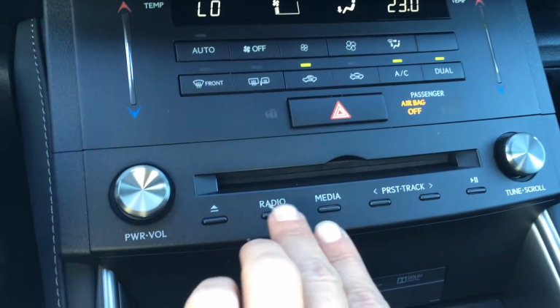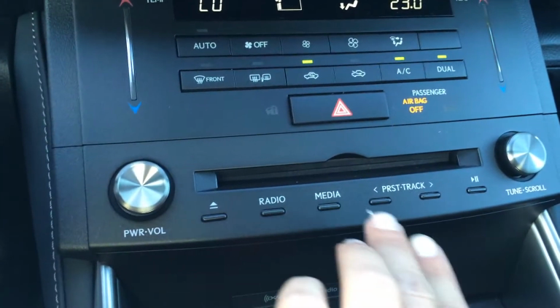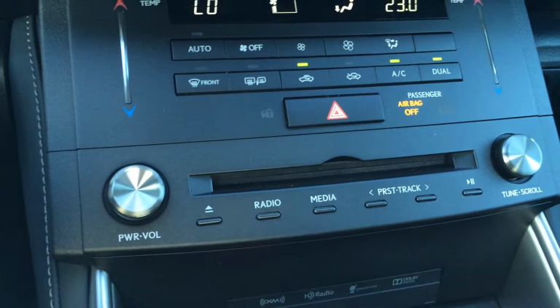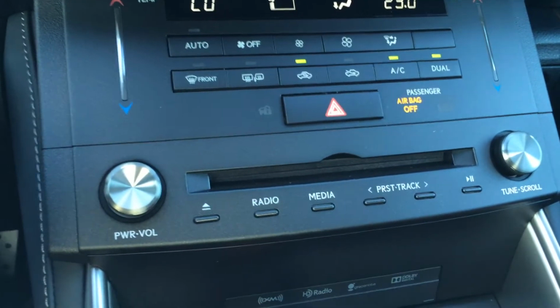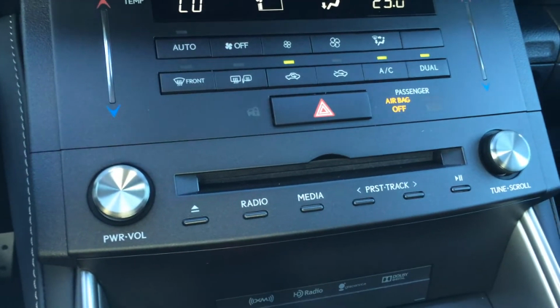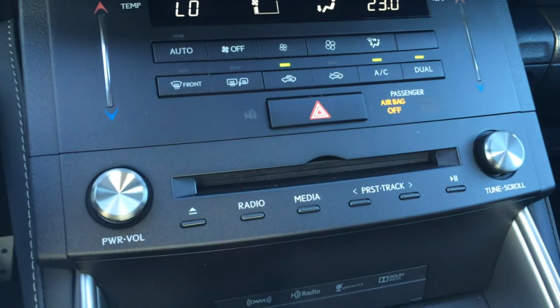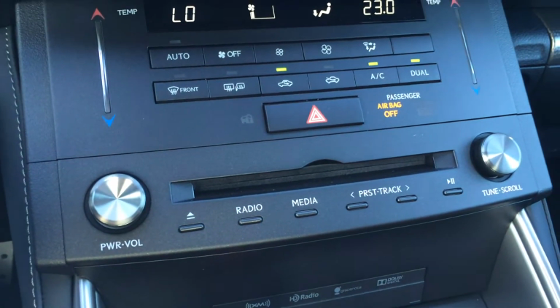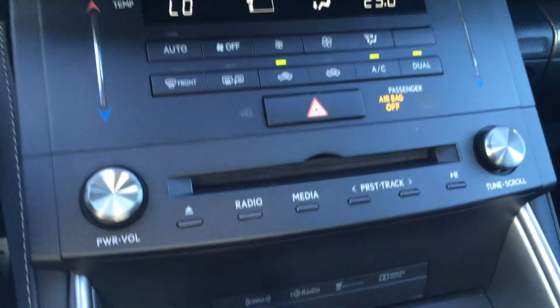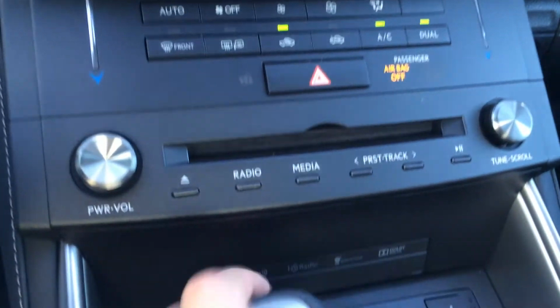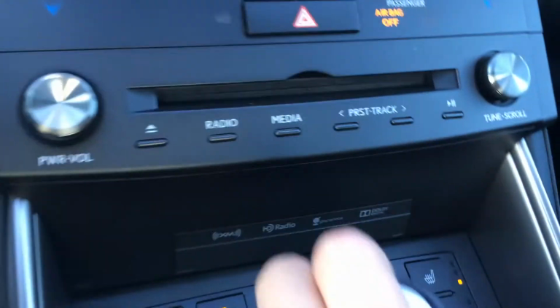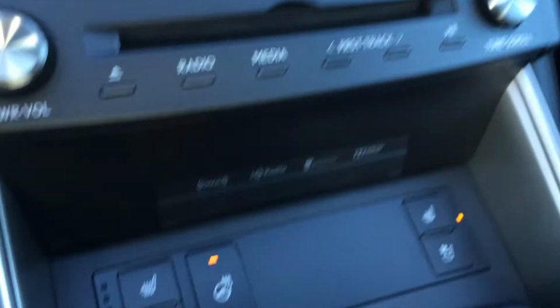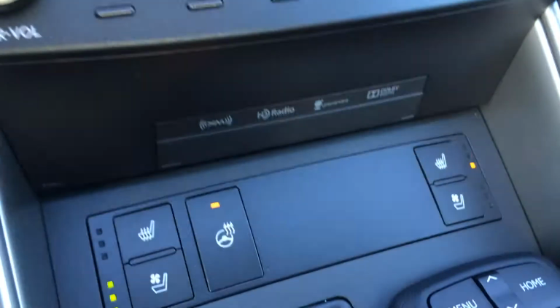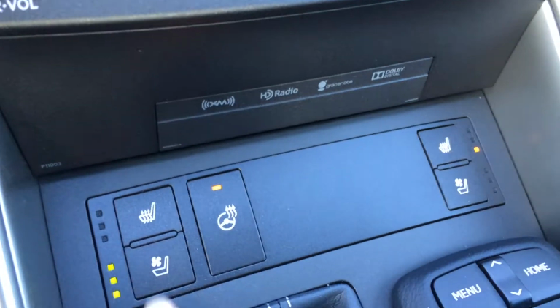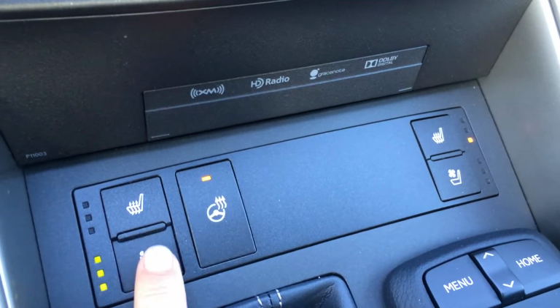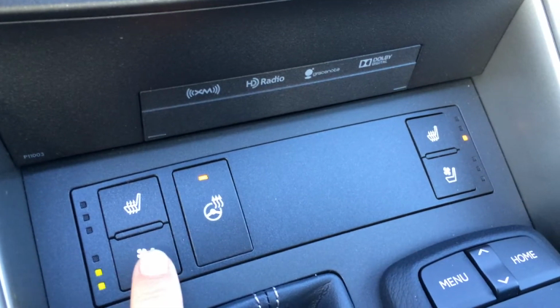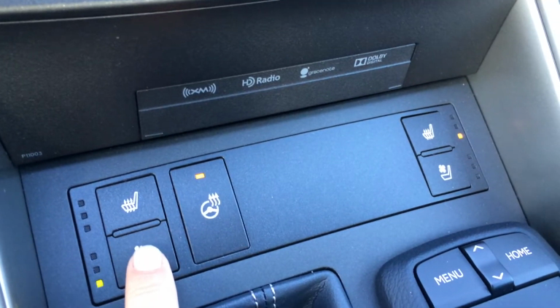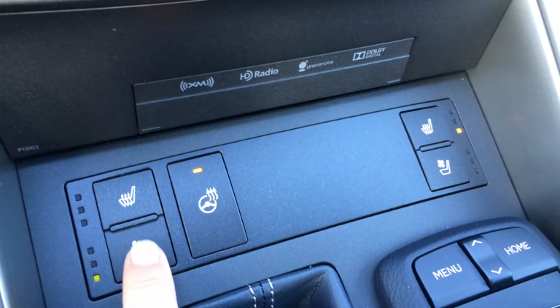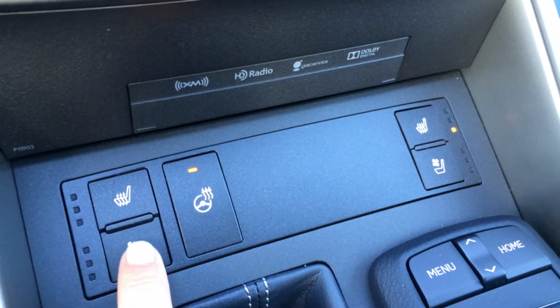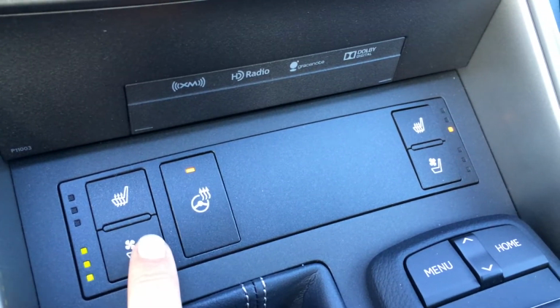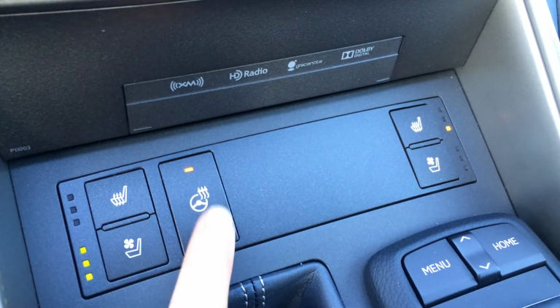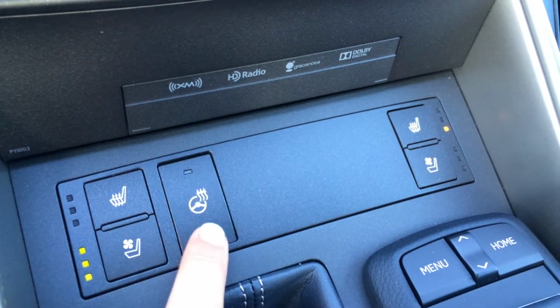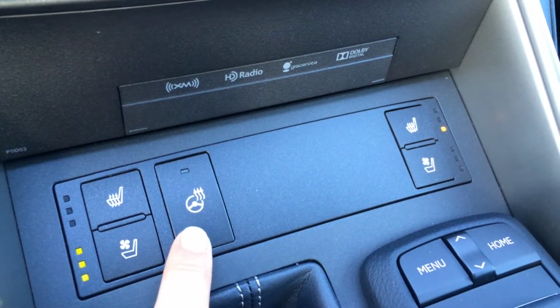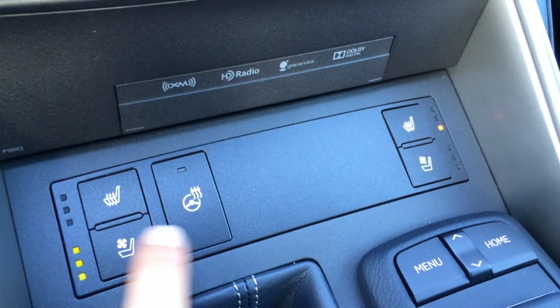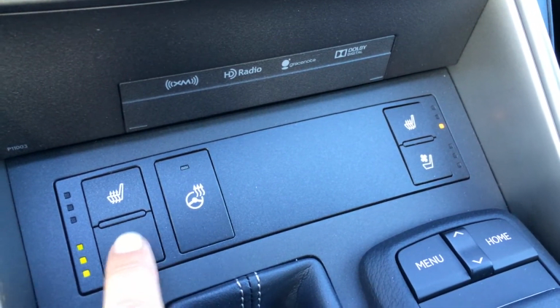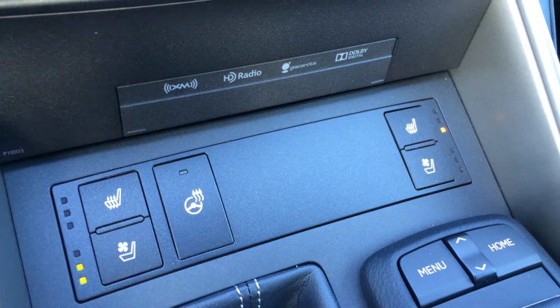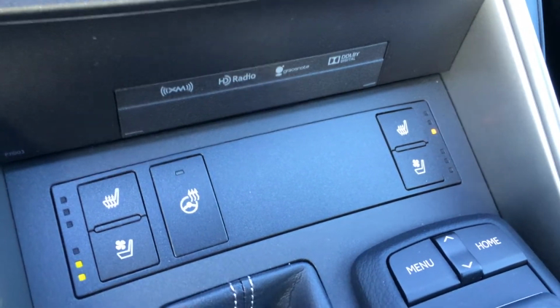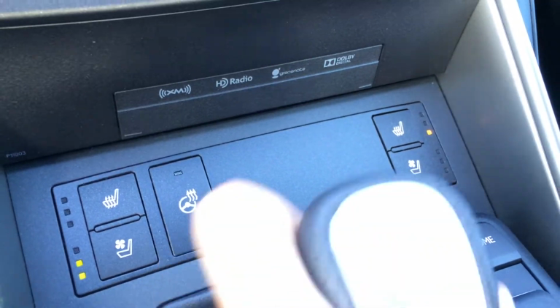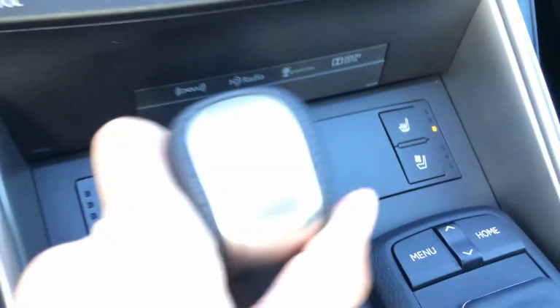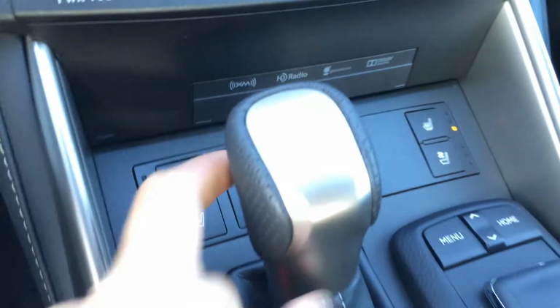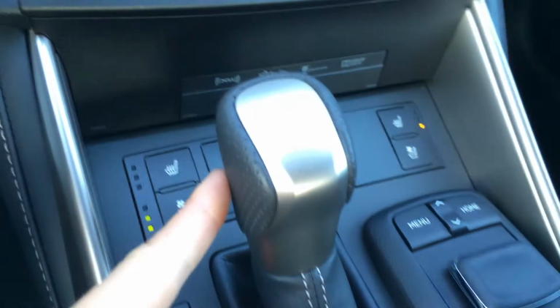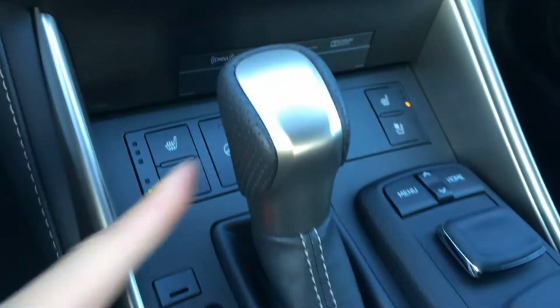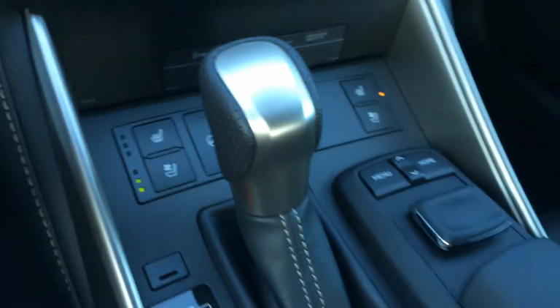Shortcut buttons for audio. Heated and ventilated front seats with three settings. Heated steering wheel. F Sport leather shift knob.